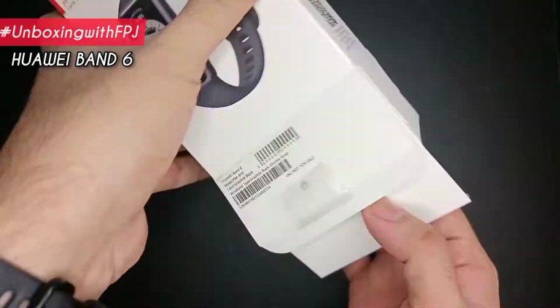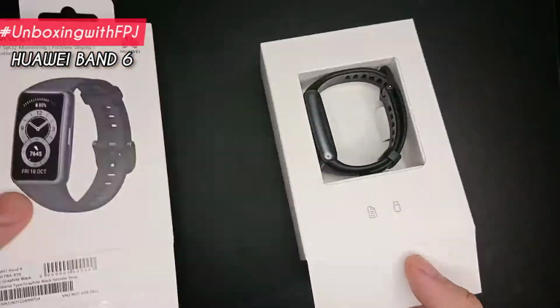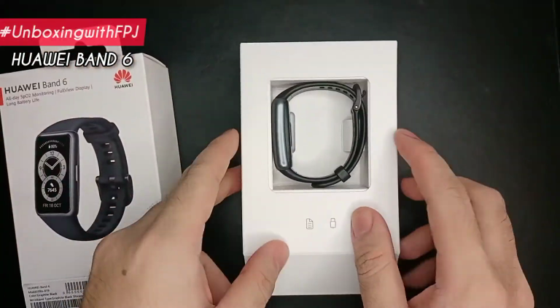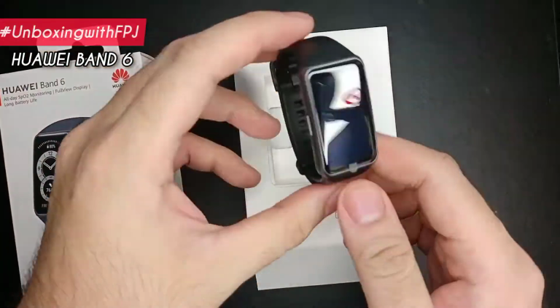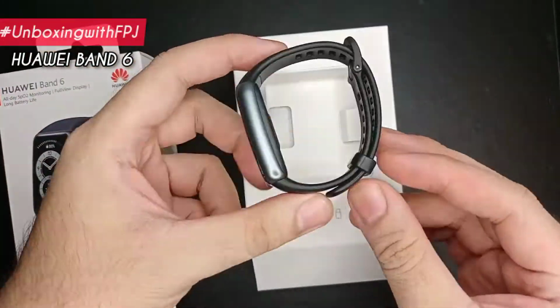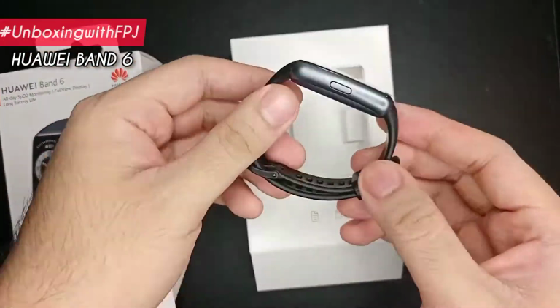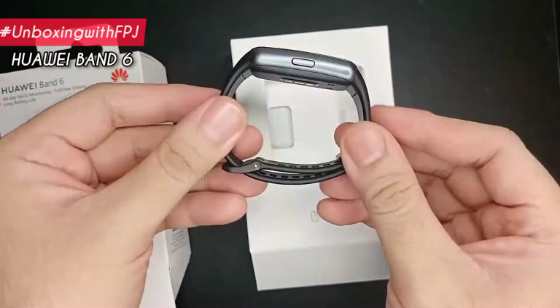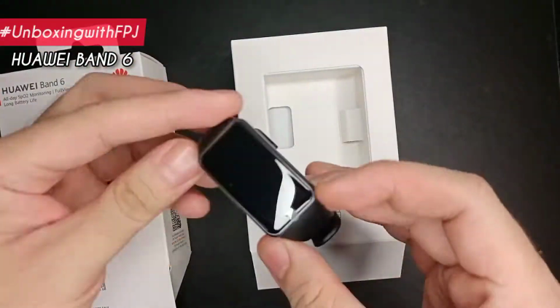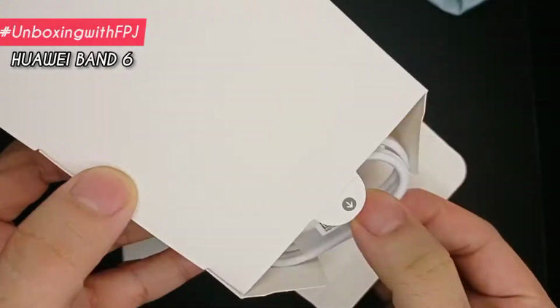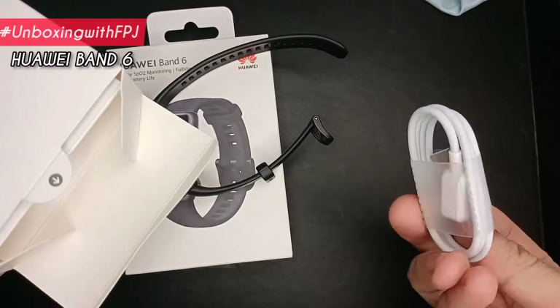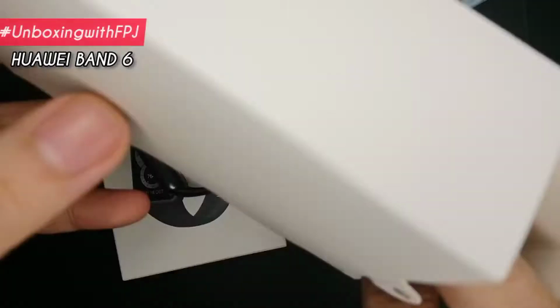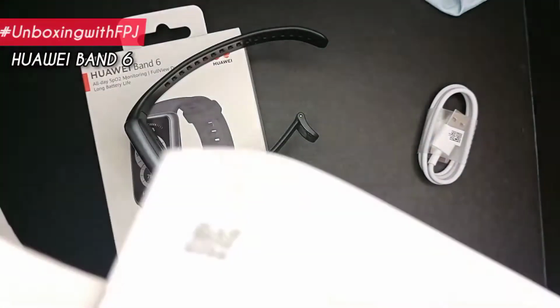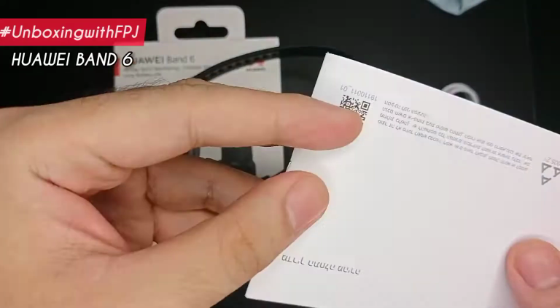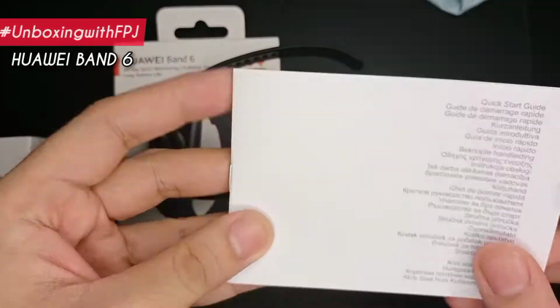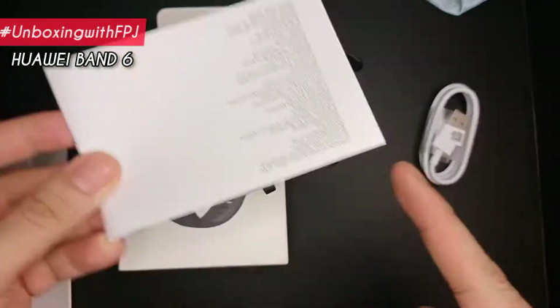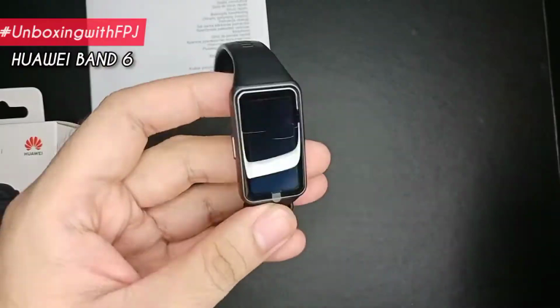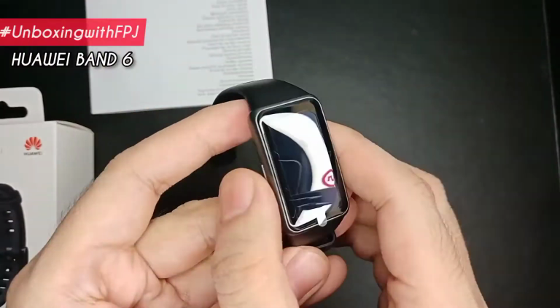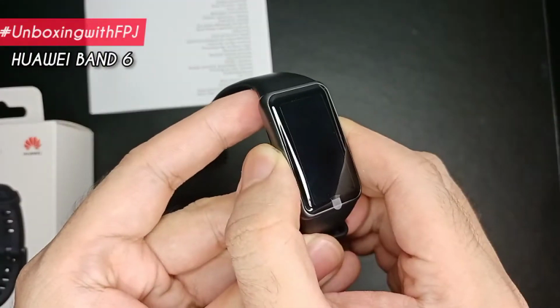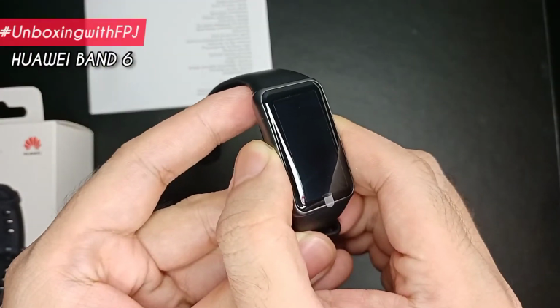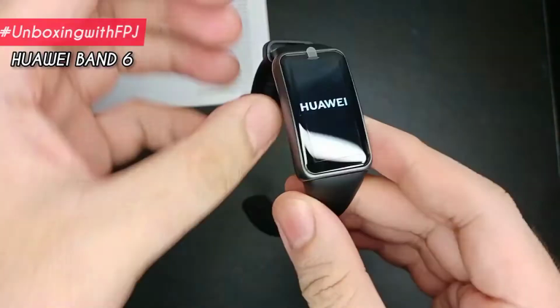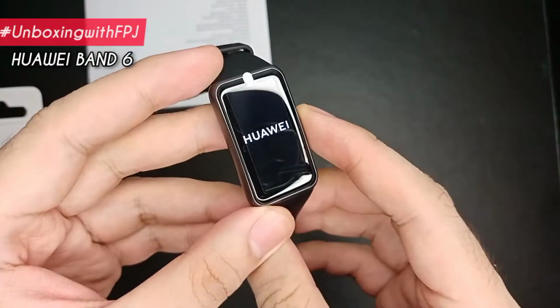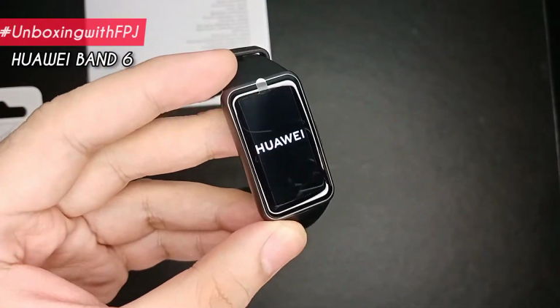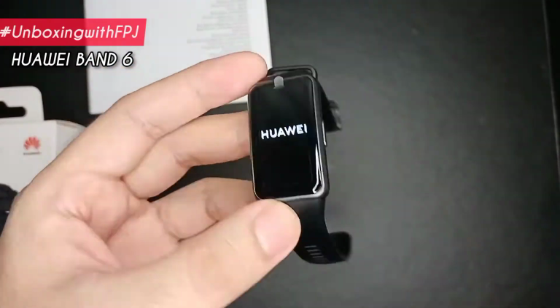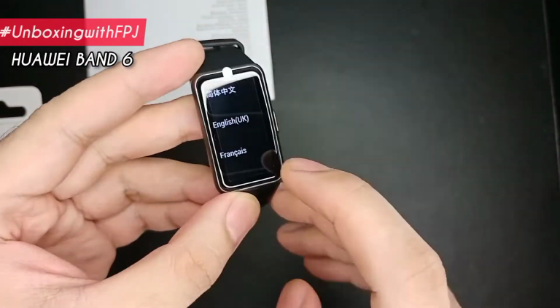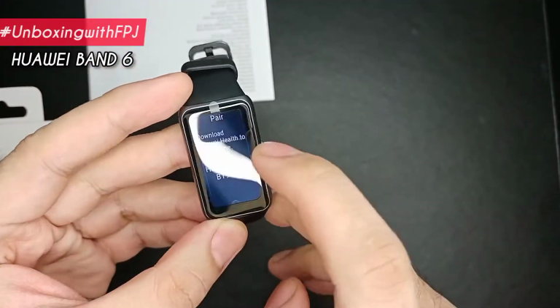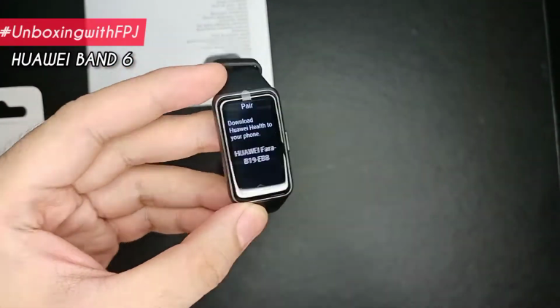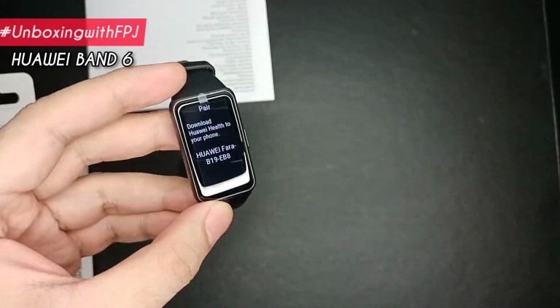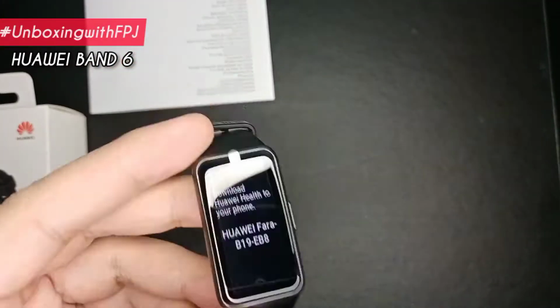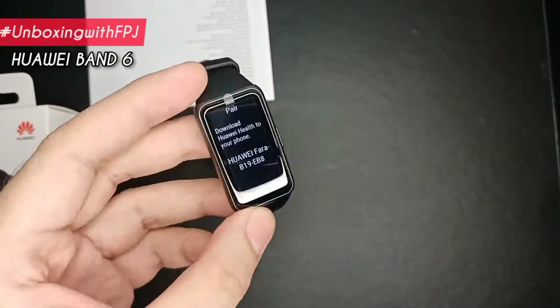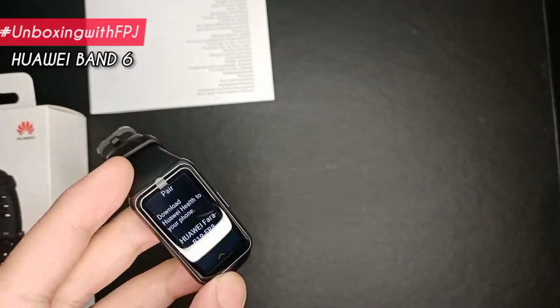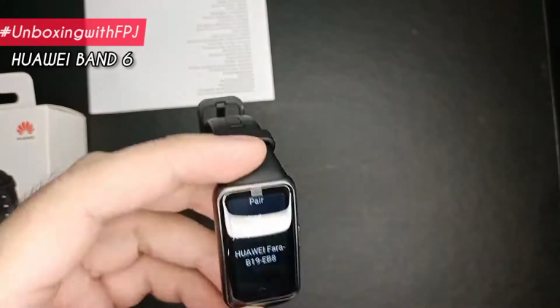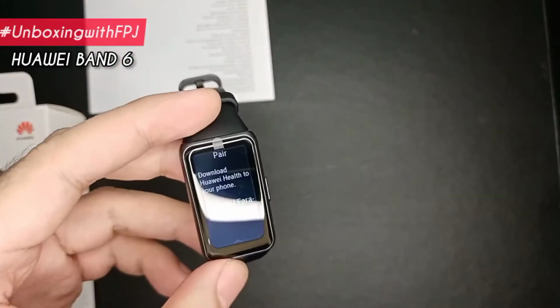The Huawei Band 6 includes the unit connected to the rubber strap, the quick start guide, and the magnetic charger. It has a long-lasting 2-week battery life that lessens the hassle of charging, especially for active lifestyles.